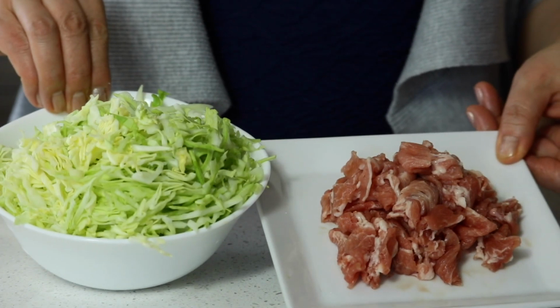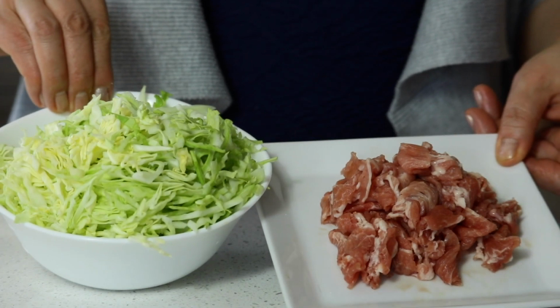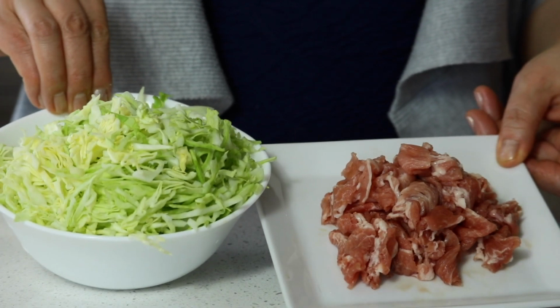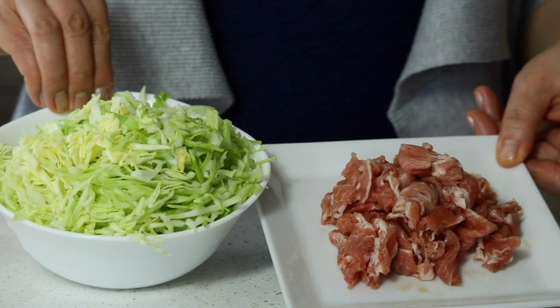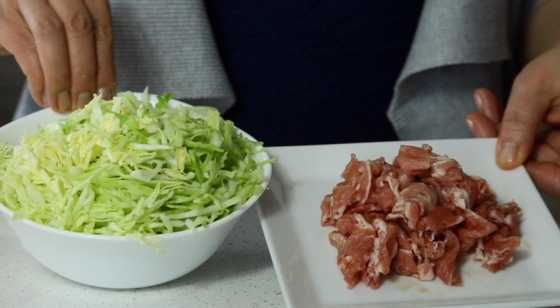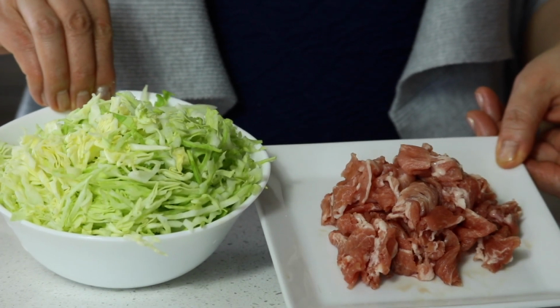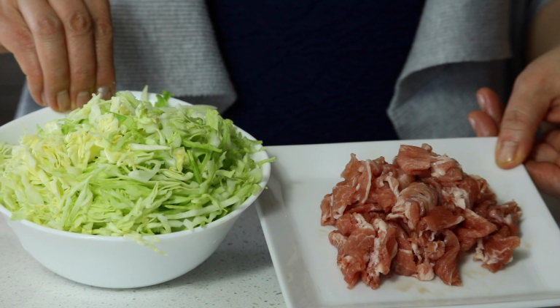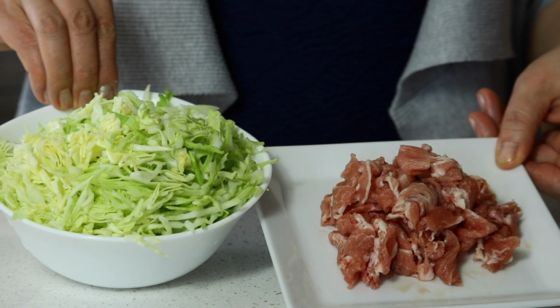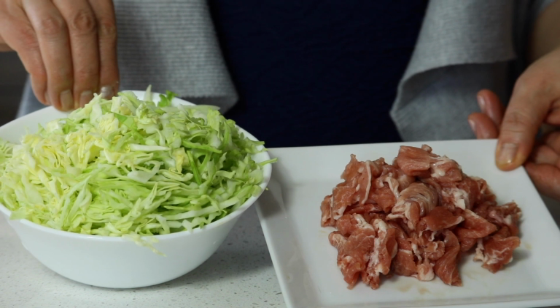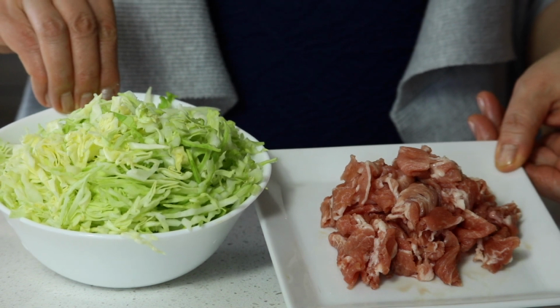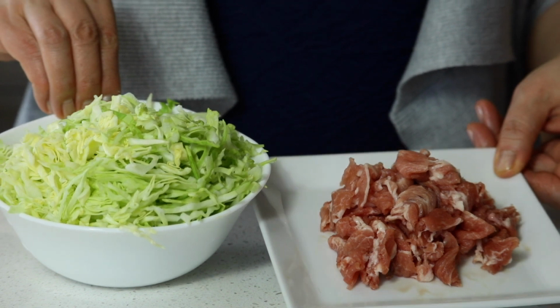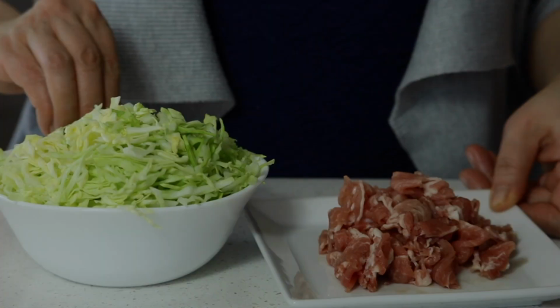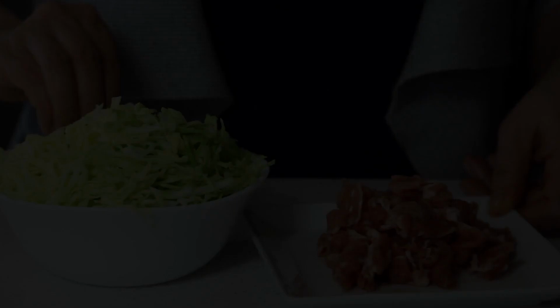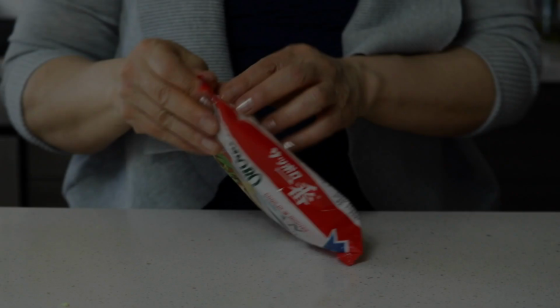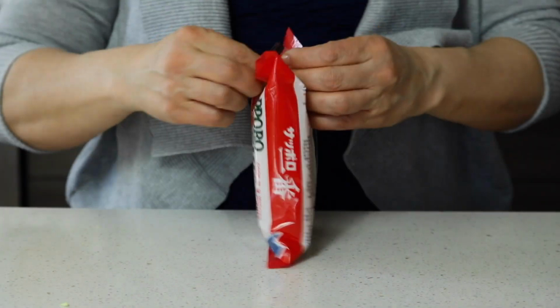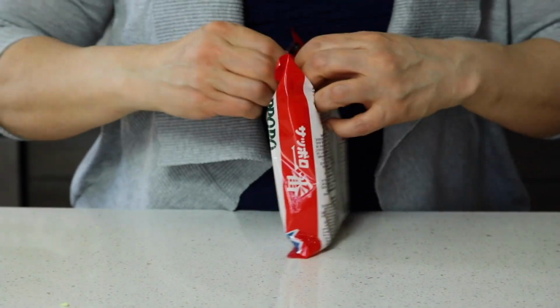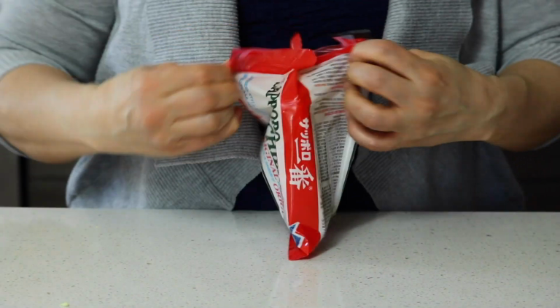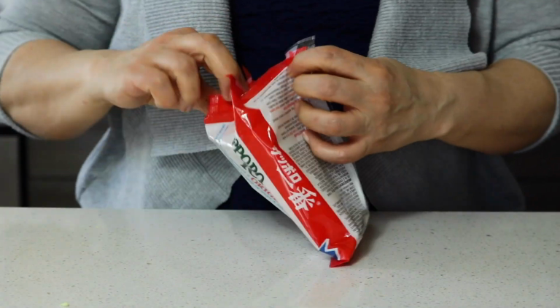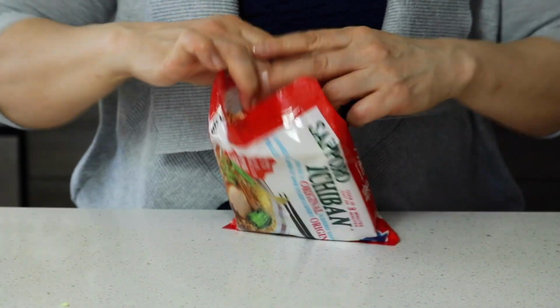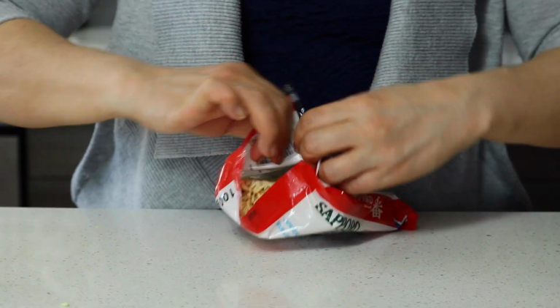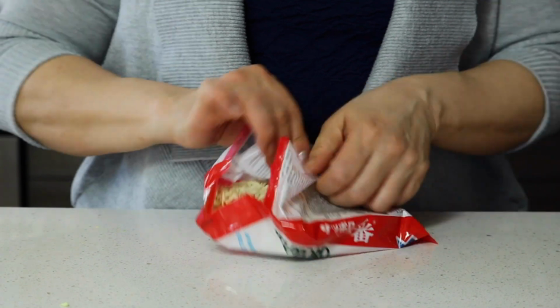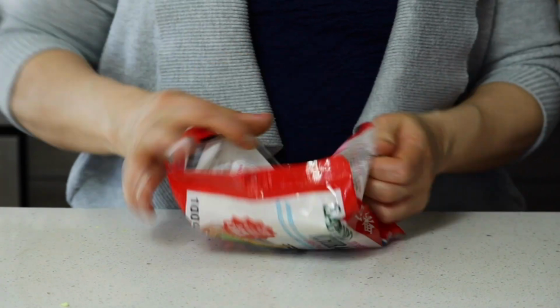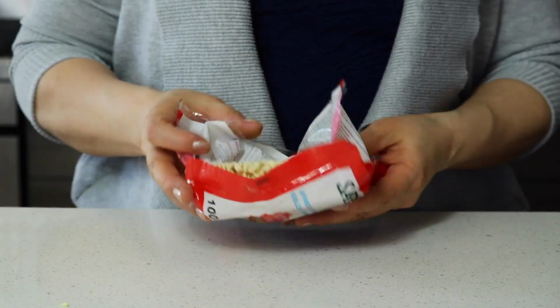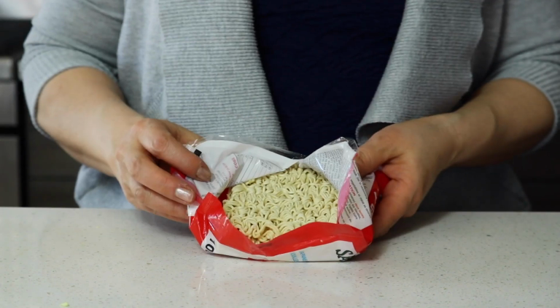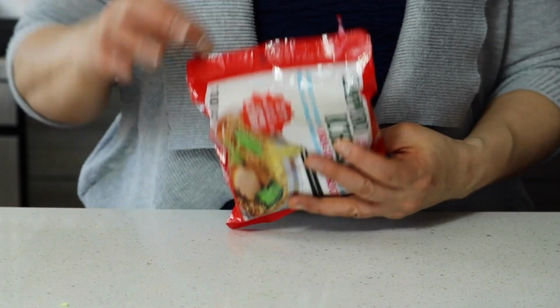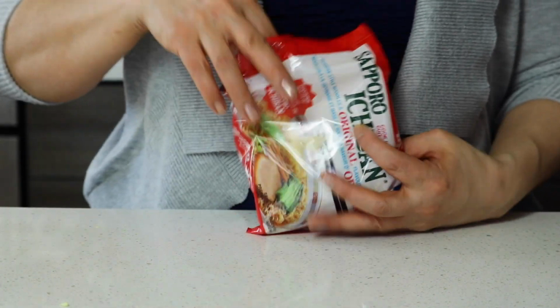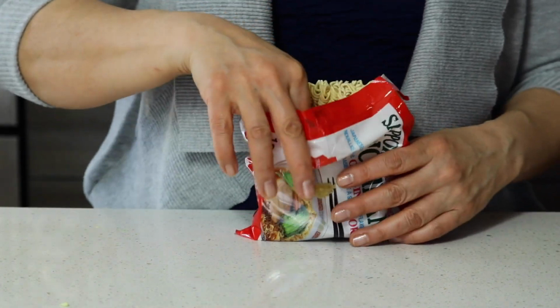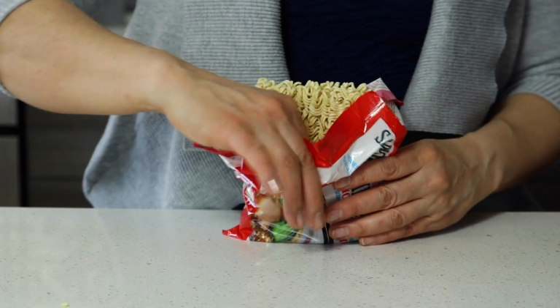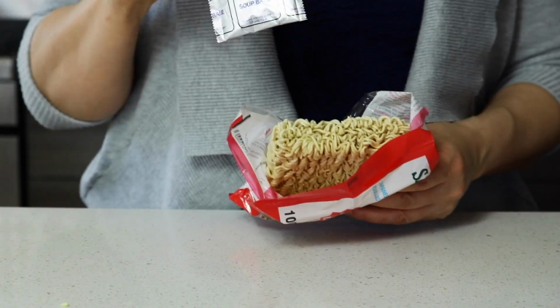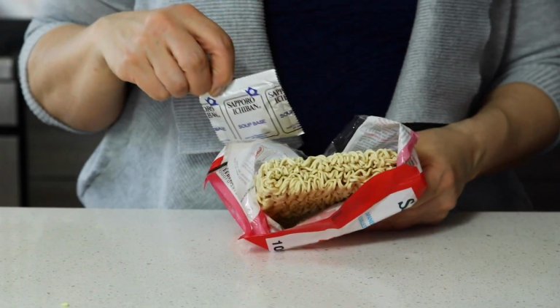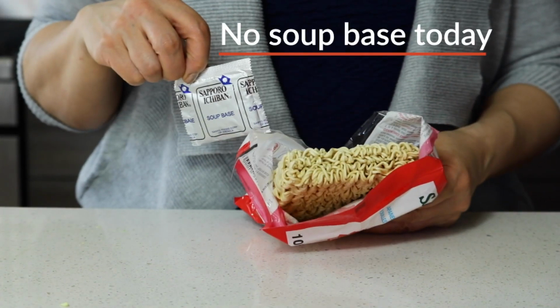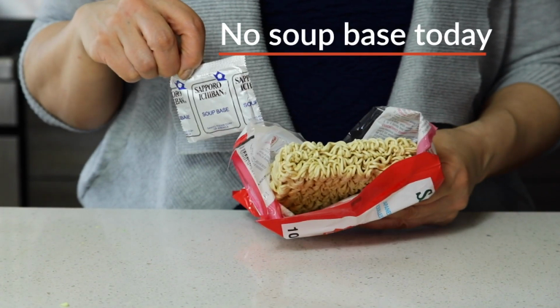Cabbage is almost twice as much as pork, right? This is my favorite instant ramen noodle. But today, I'm not using this soup base.